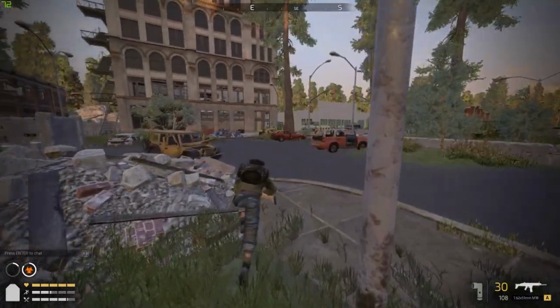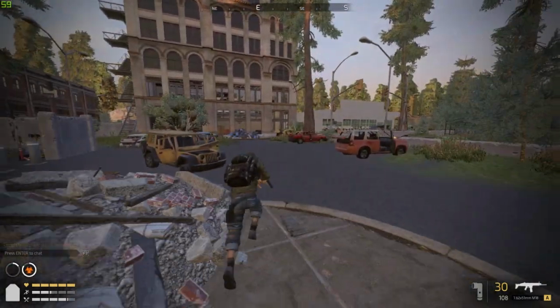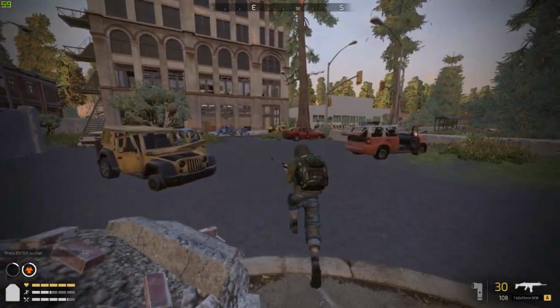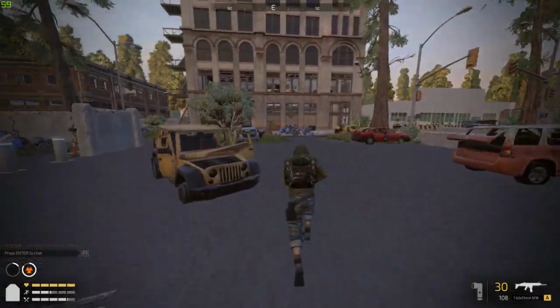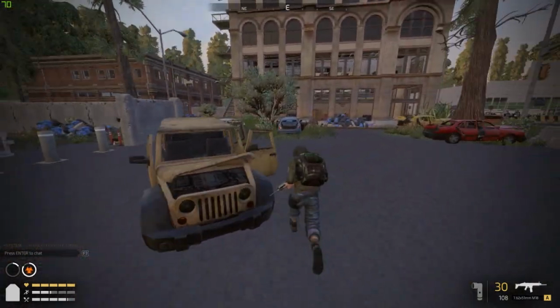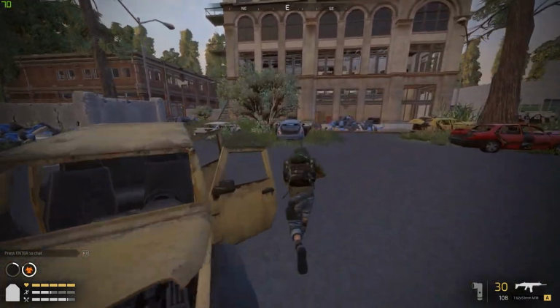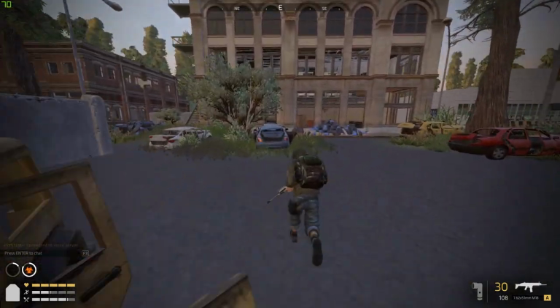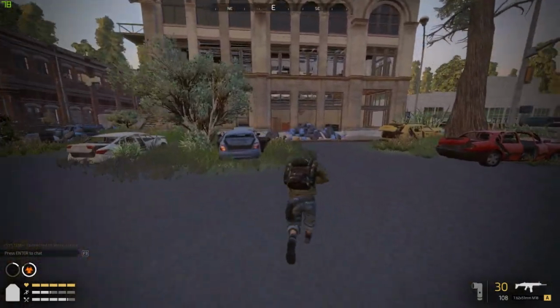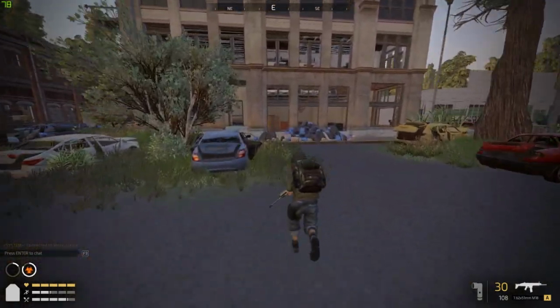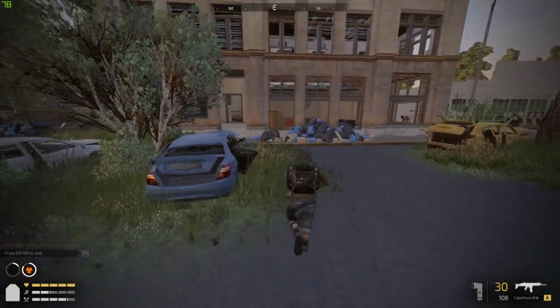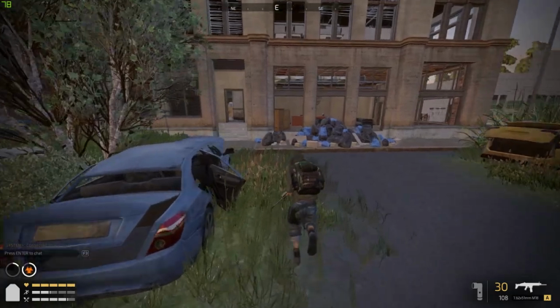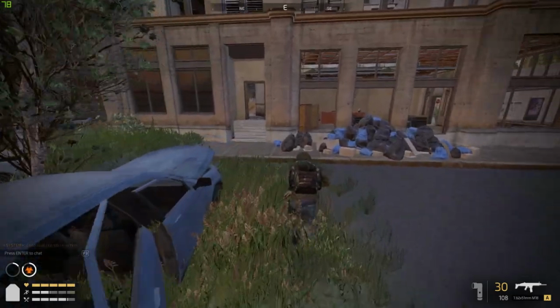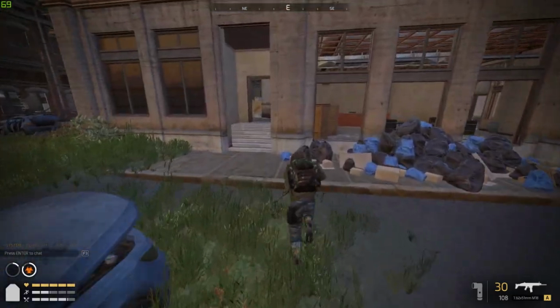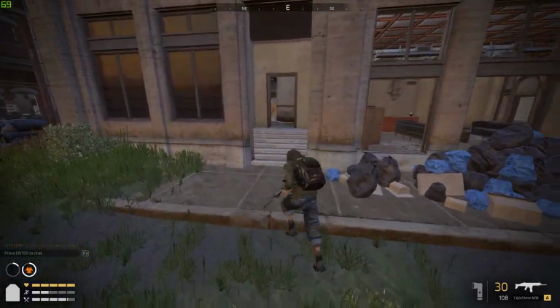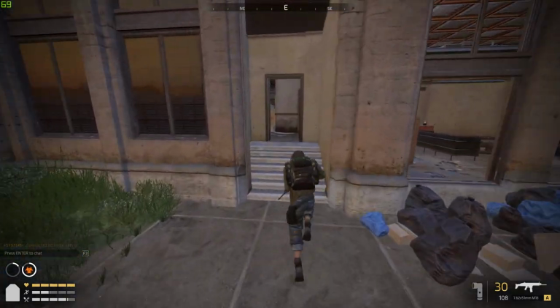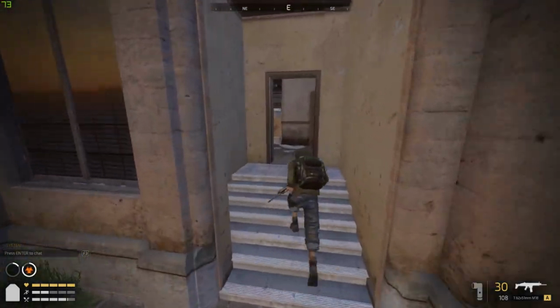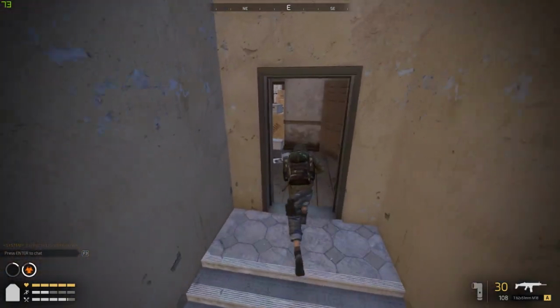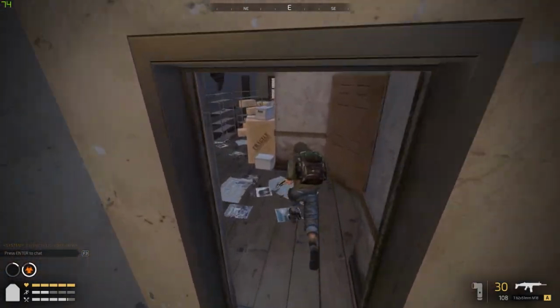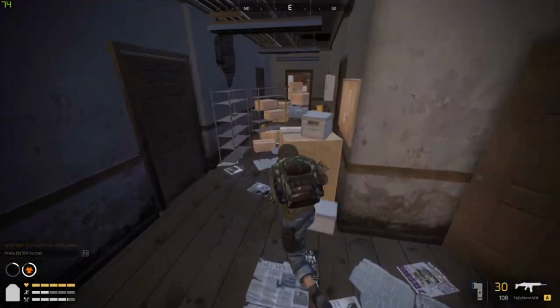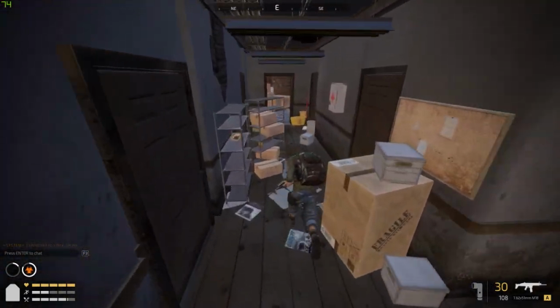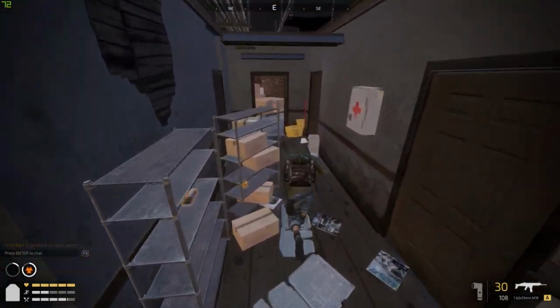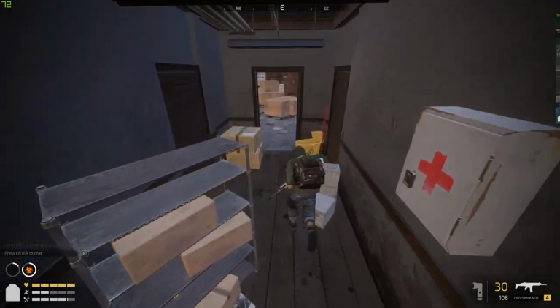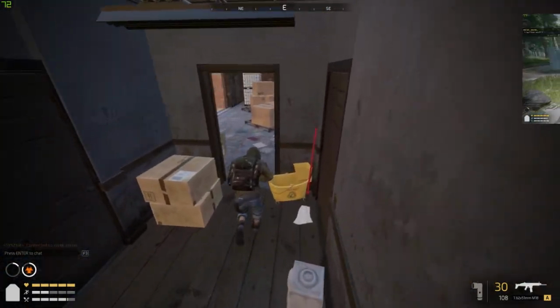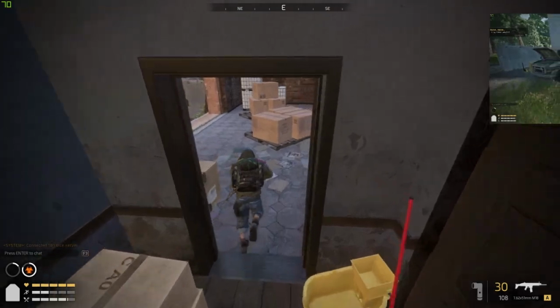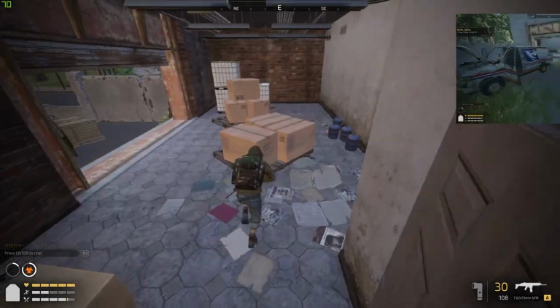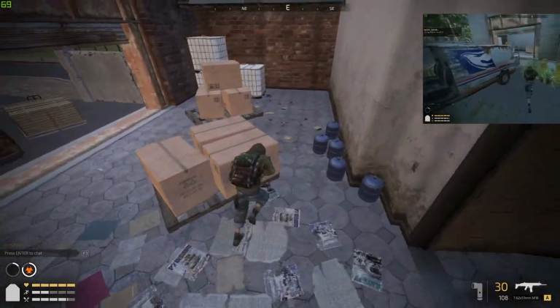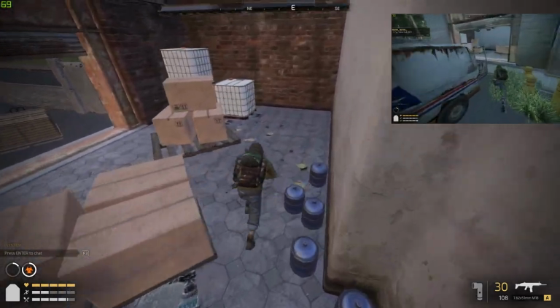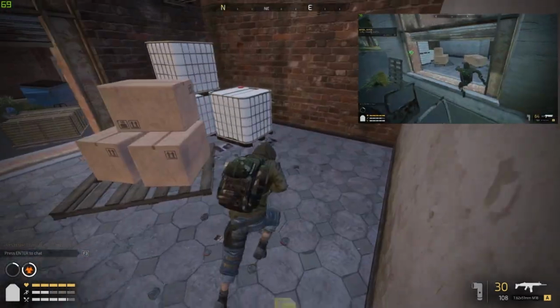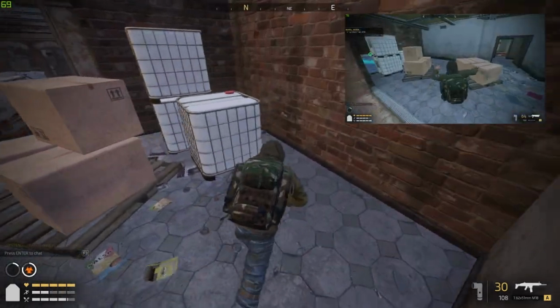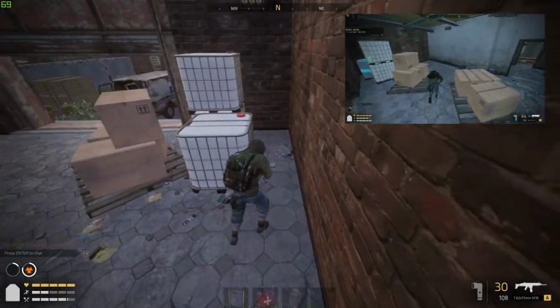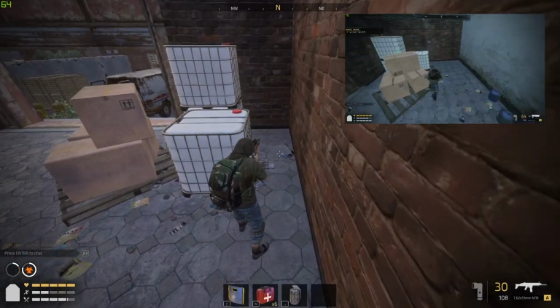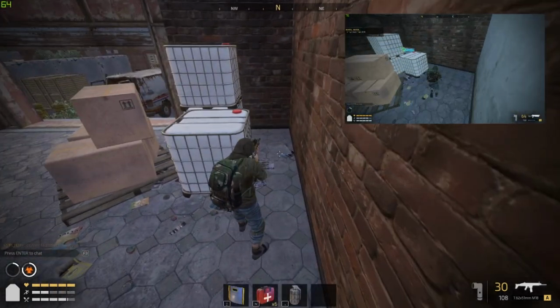Enter the bottom floor of this building to the left door. This will take you through to the back, and this is where the second one is going to be — it's around the back. Boom, right behind here, that's number two.